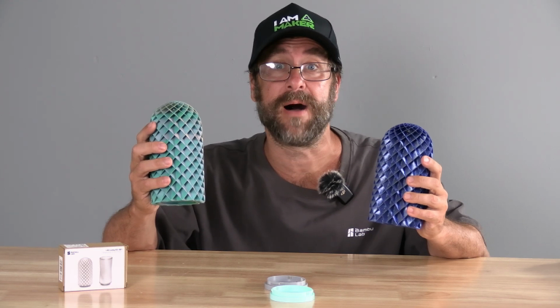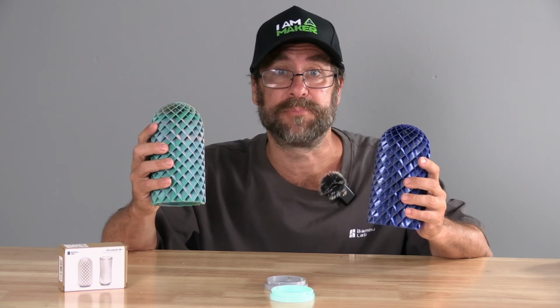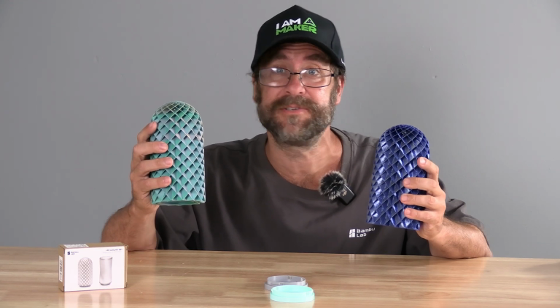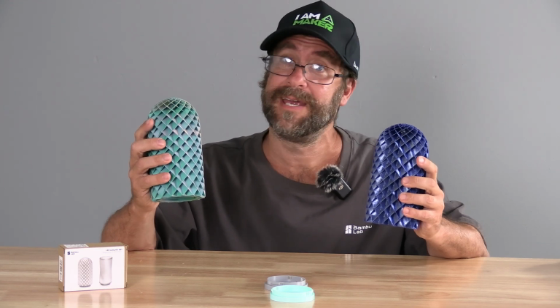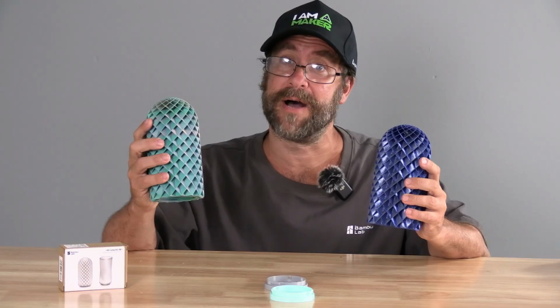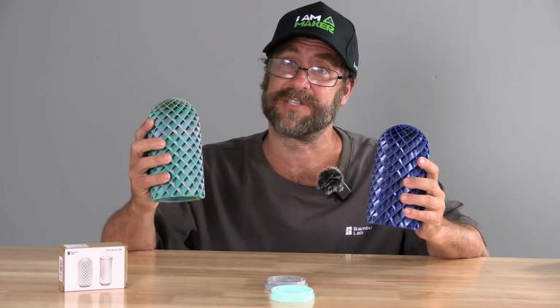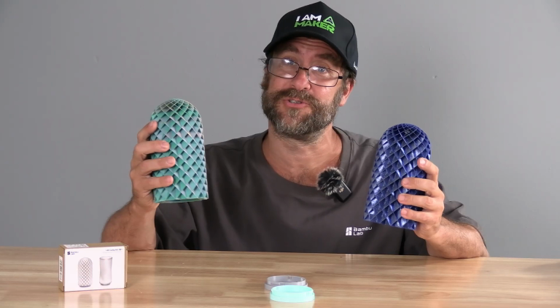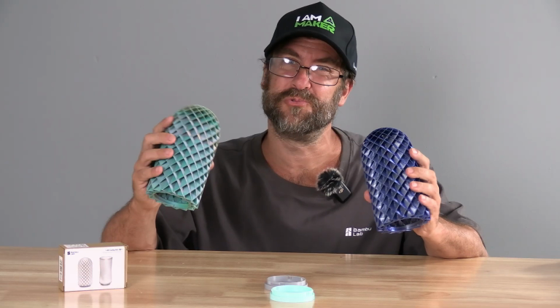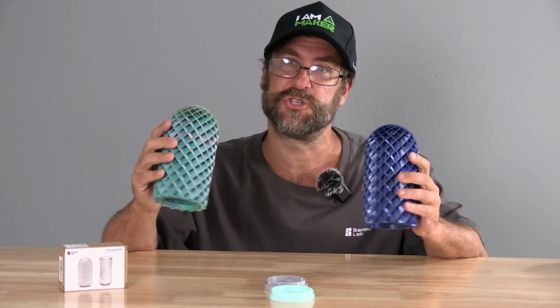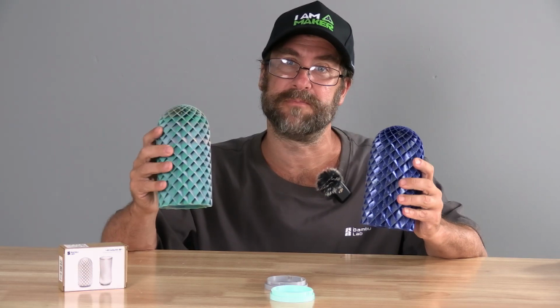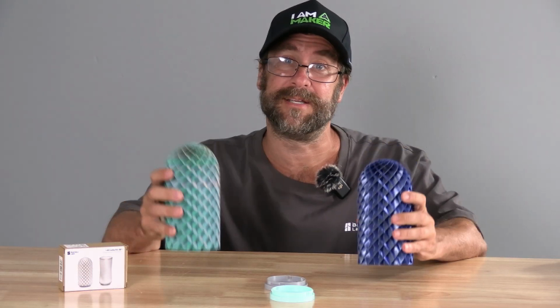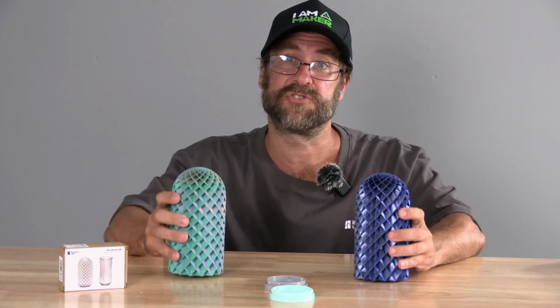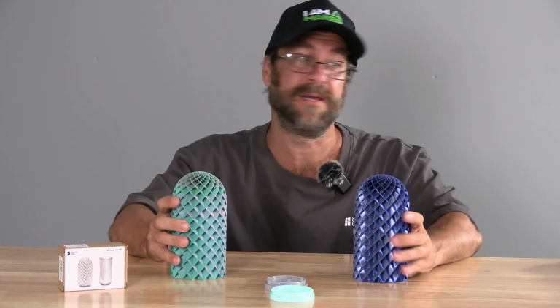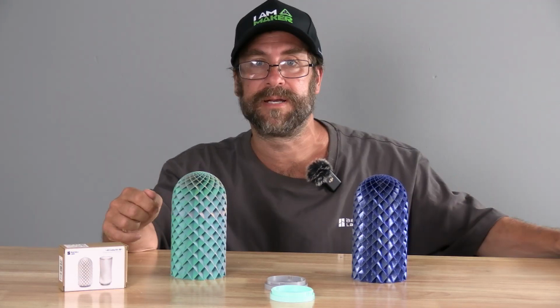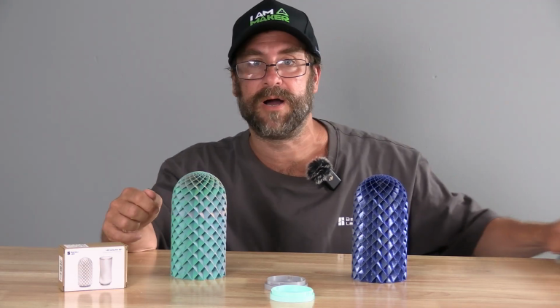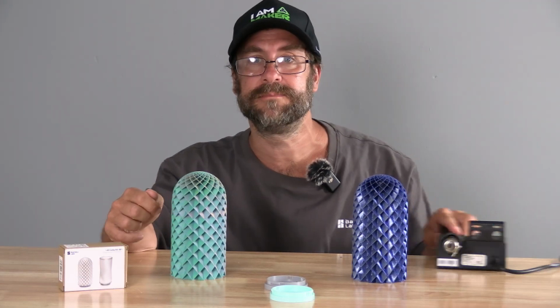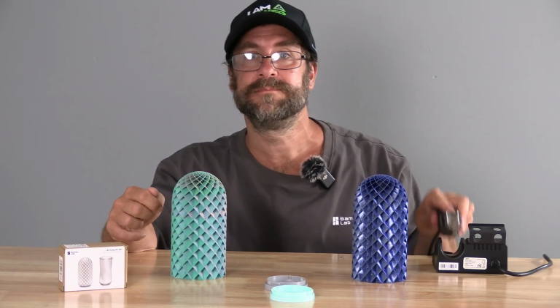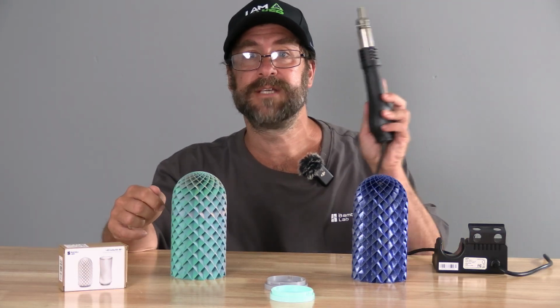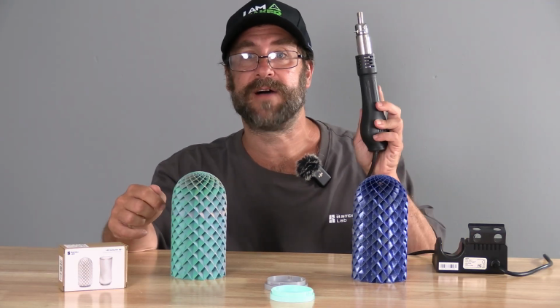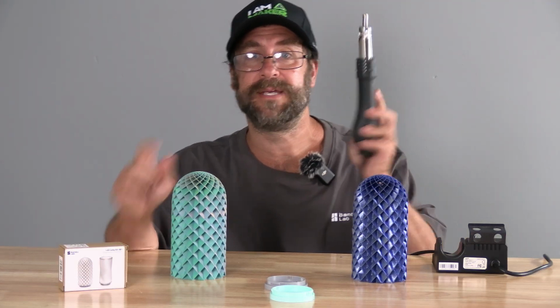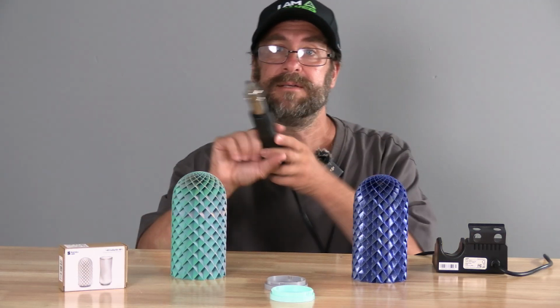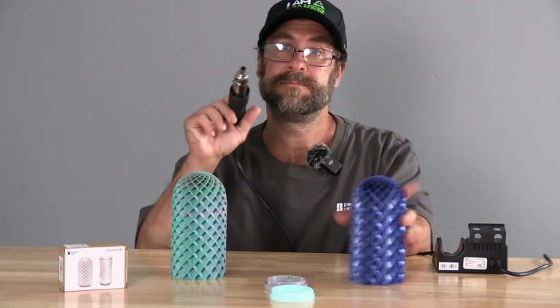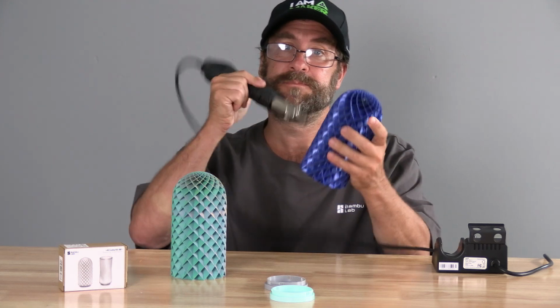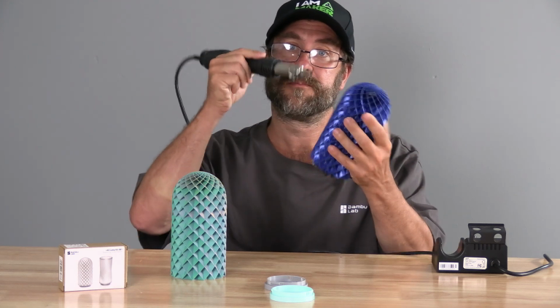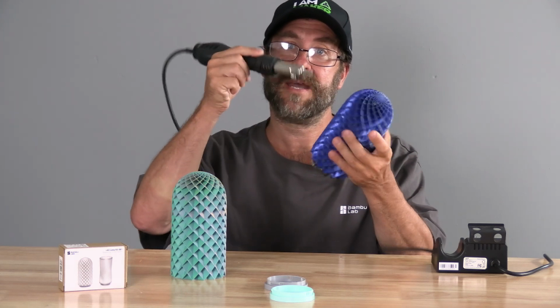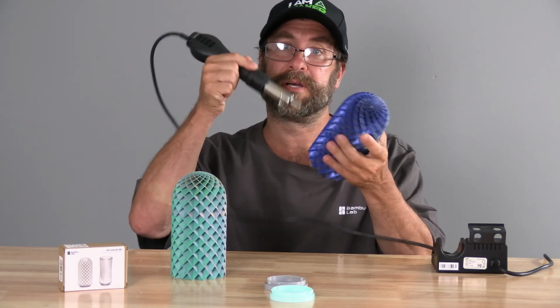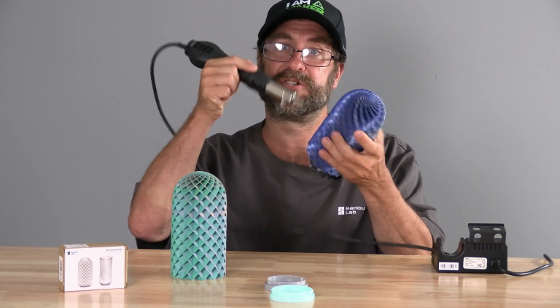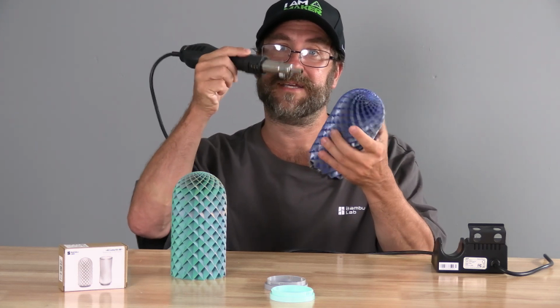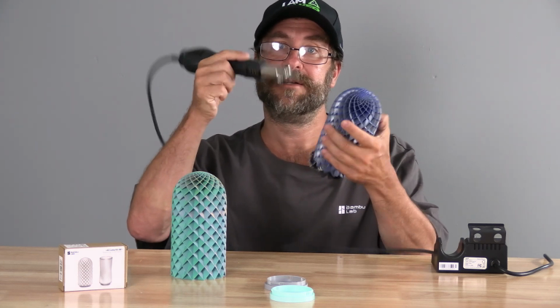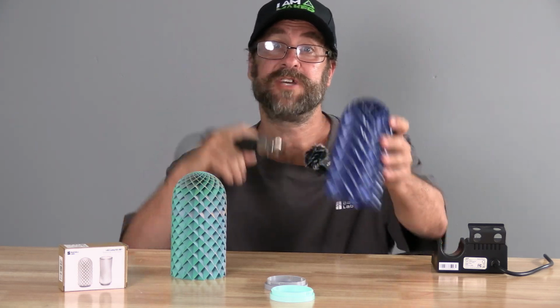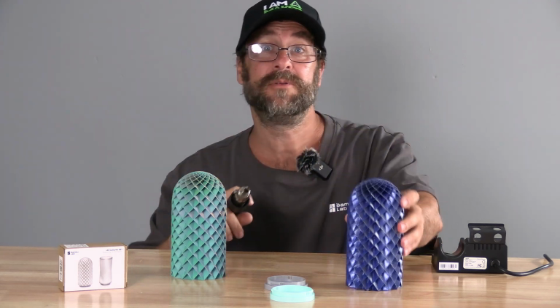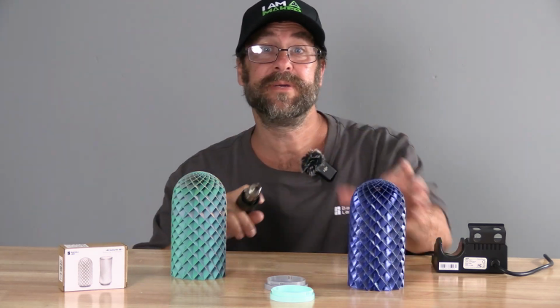With modern printers and modern slicers, you really shouldn't be dealing with stringing. But if you are, simply fire up a heat gun and work it over gently. The stringing will disappear.